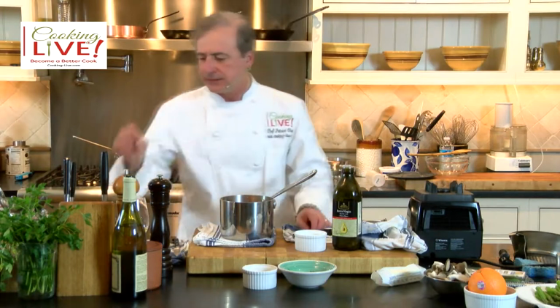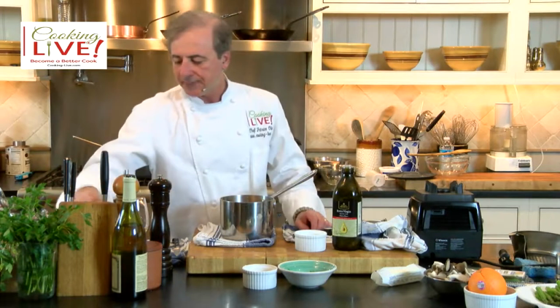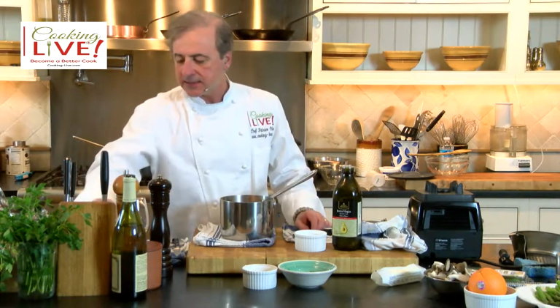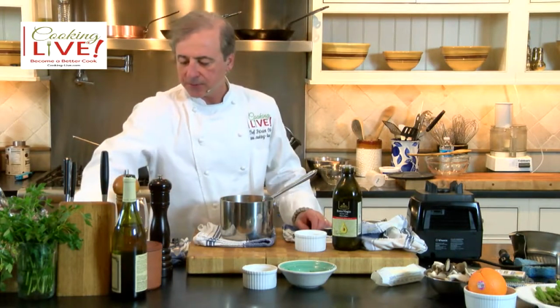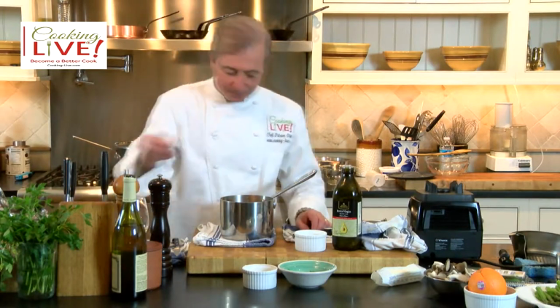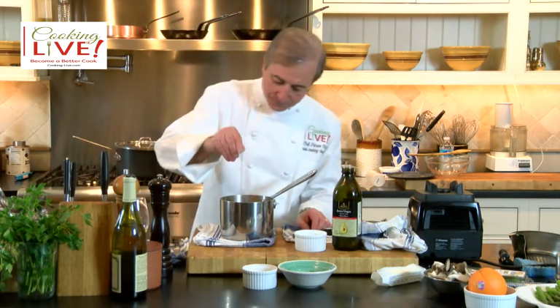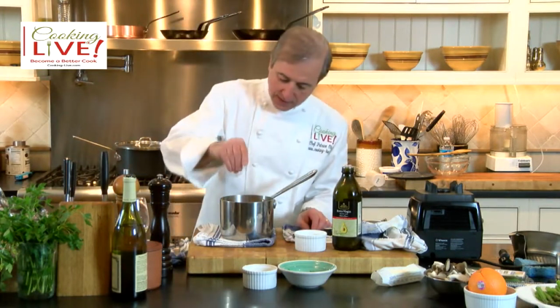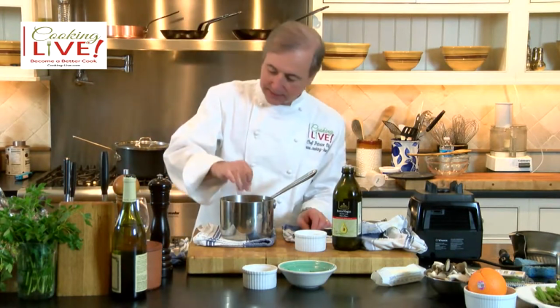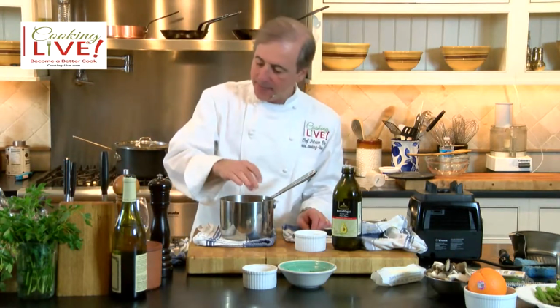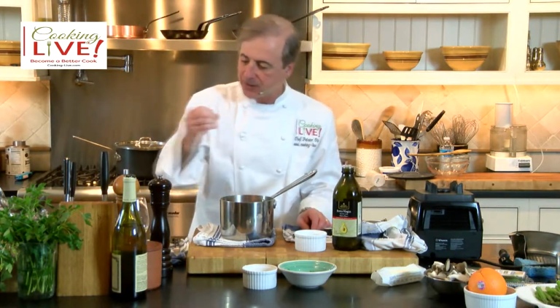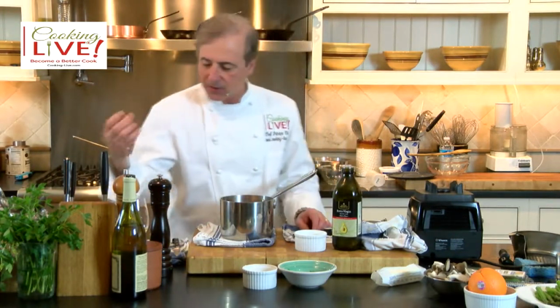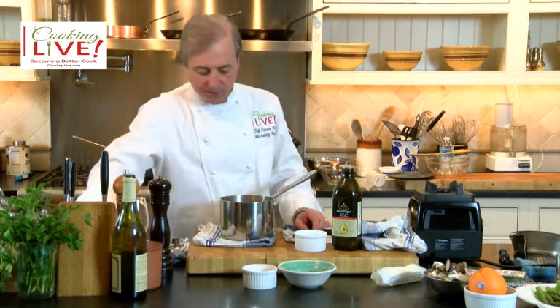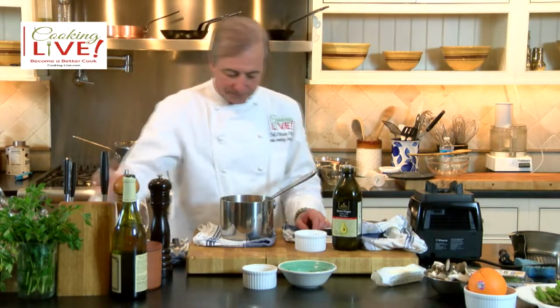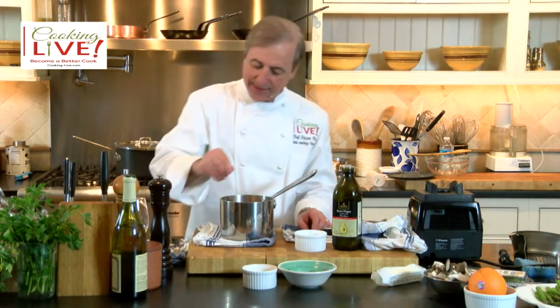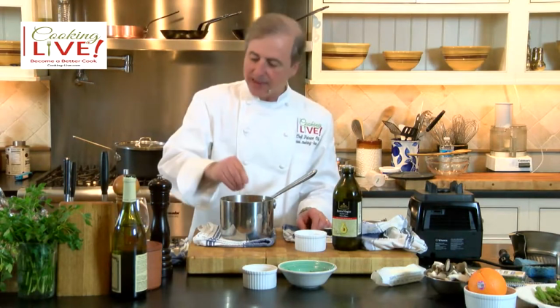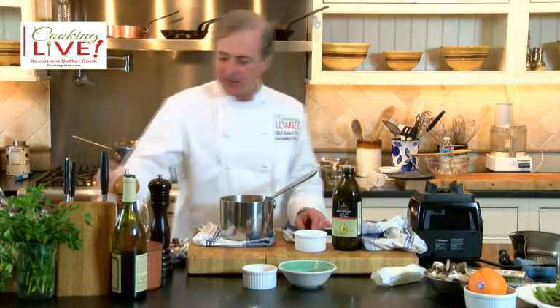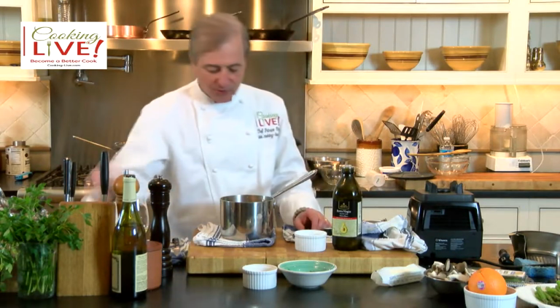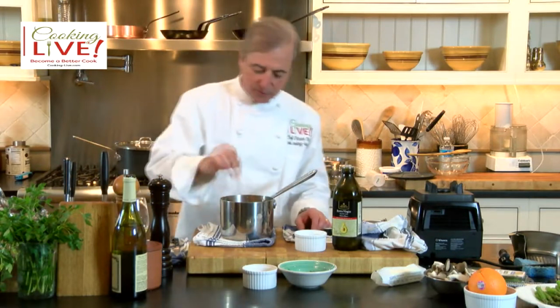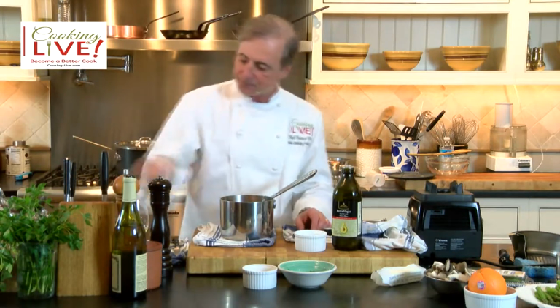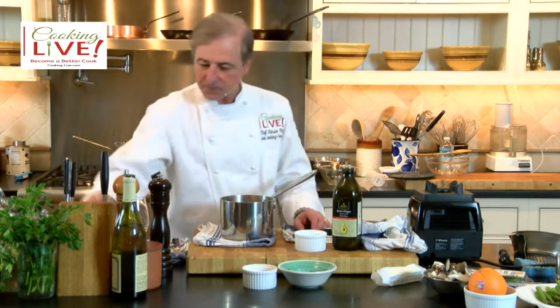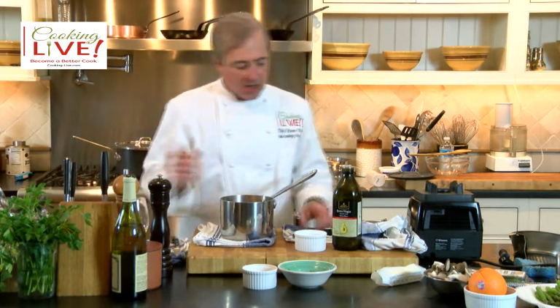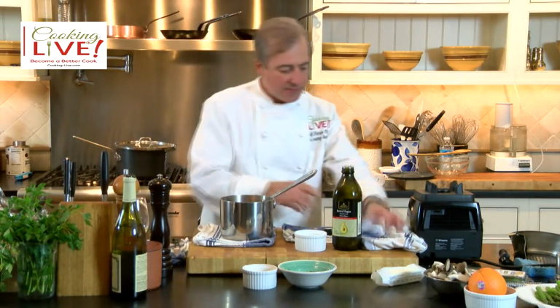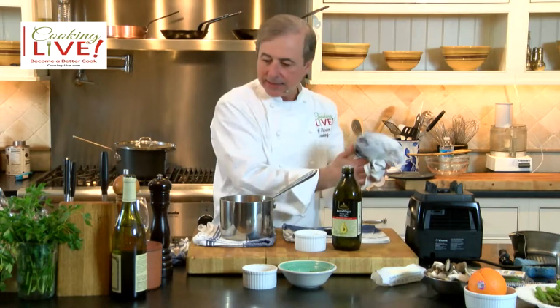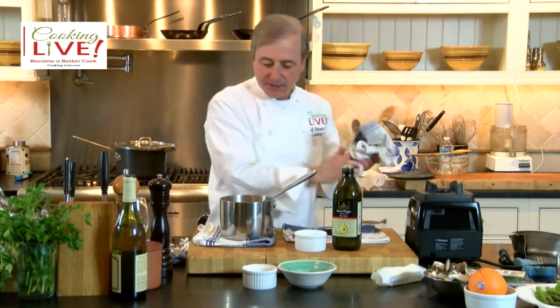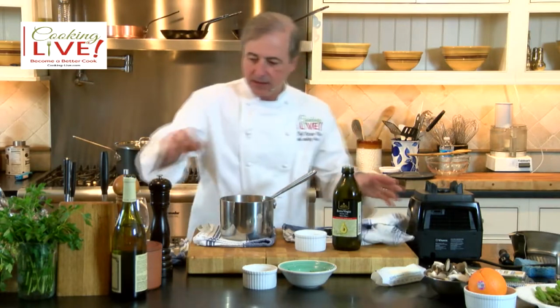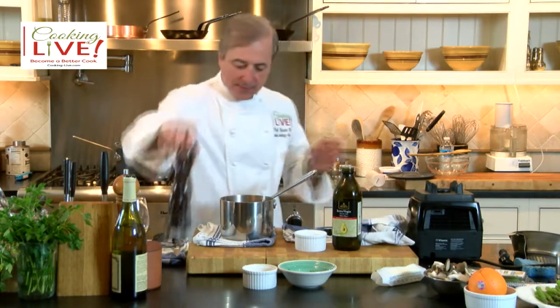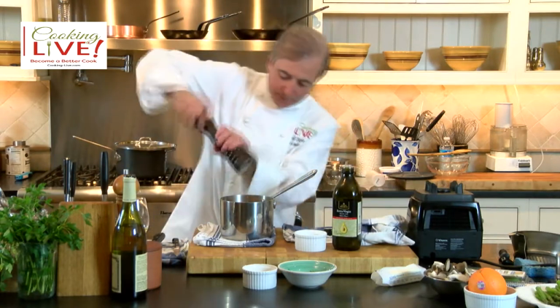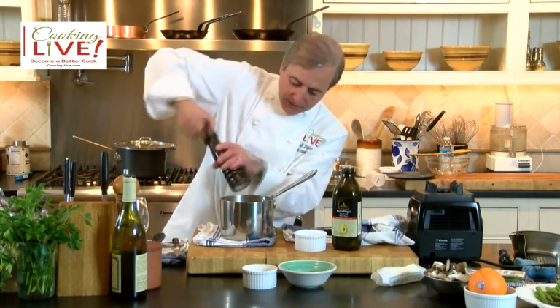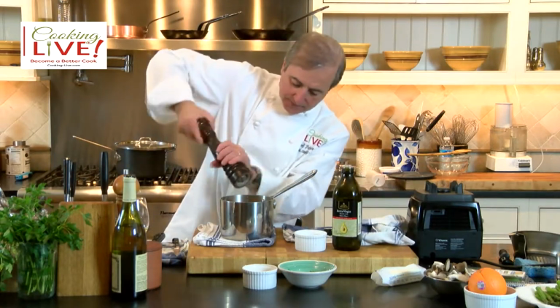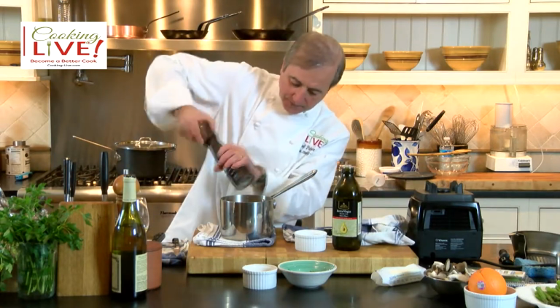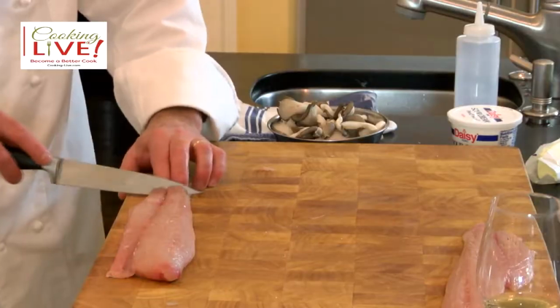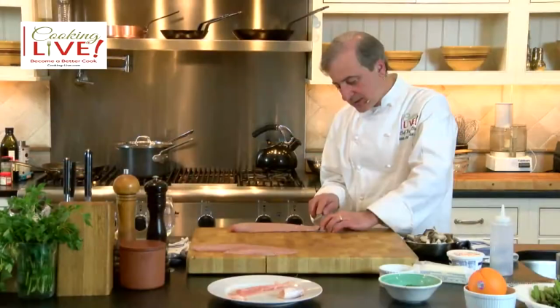It needs a little salt, but the olive oil is good. I'm happy with the lemon juice. I'm also going to add a little bit of black peppercorn — there you go.